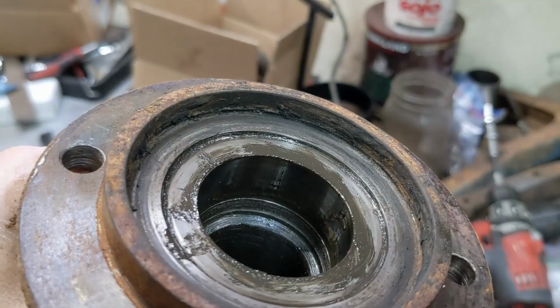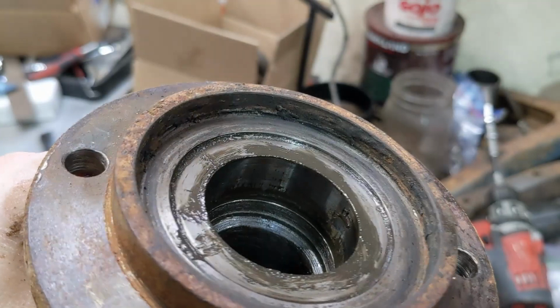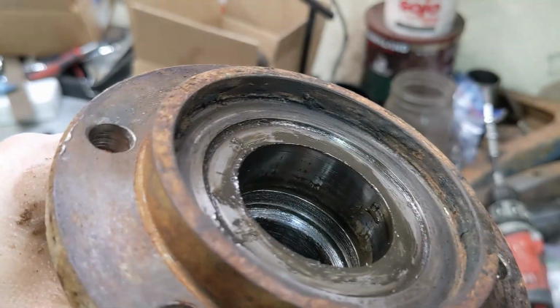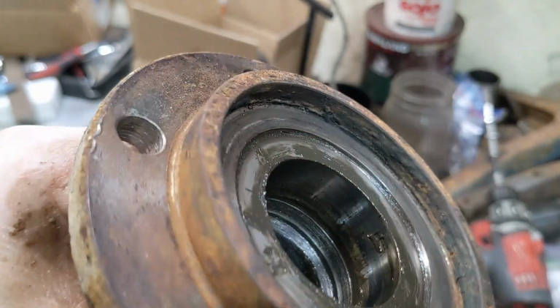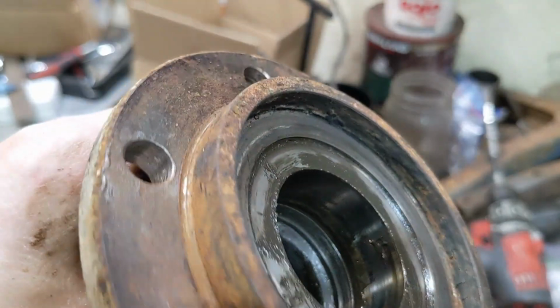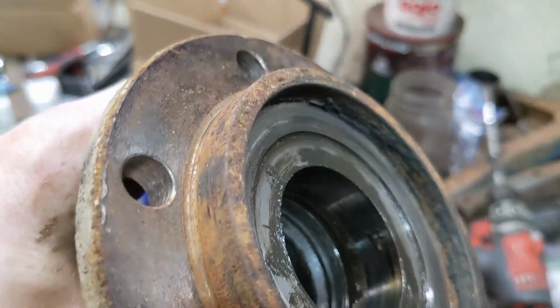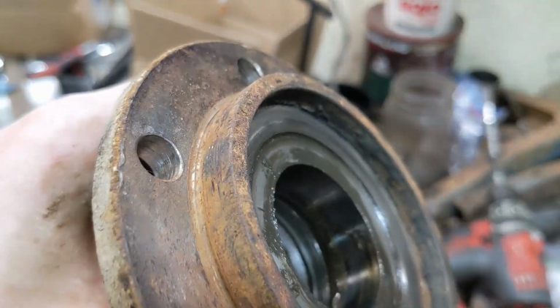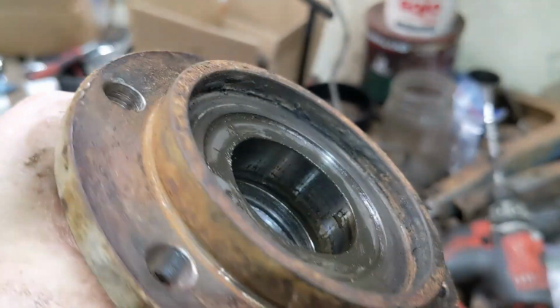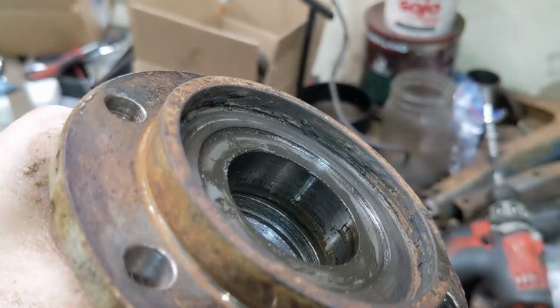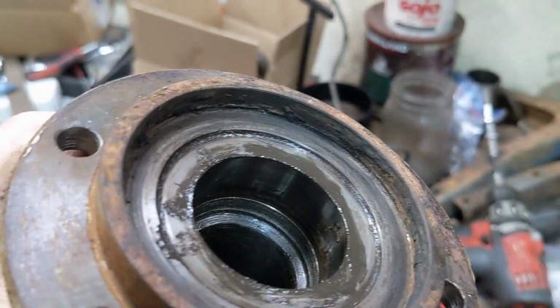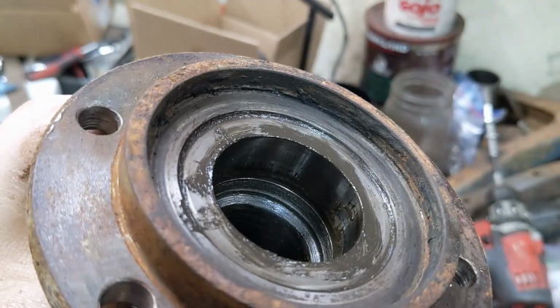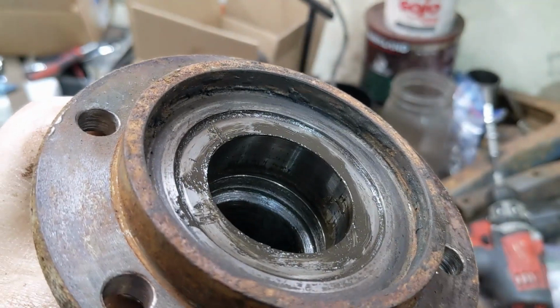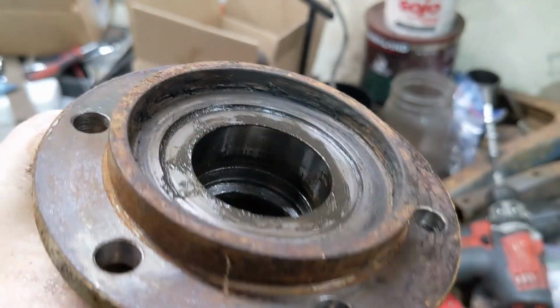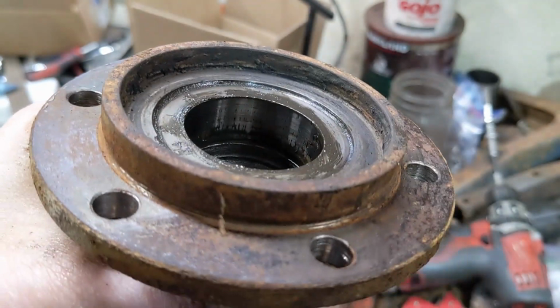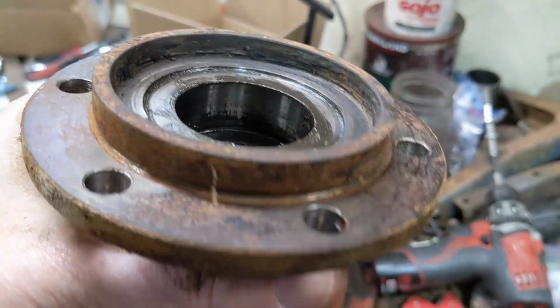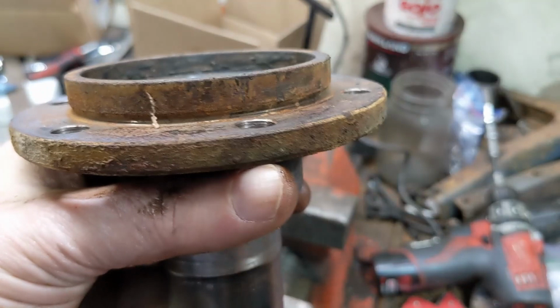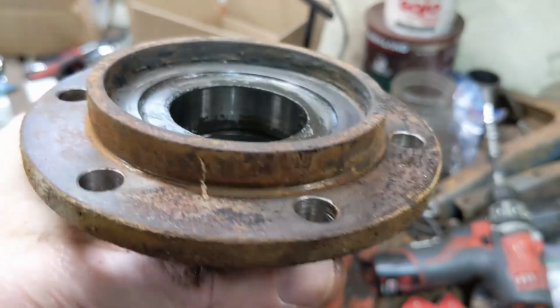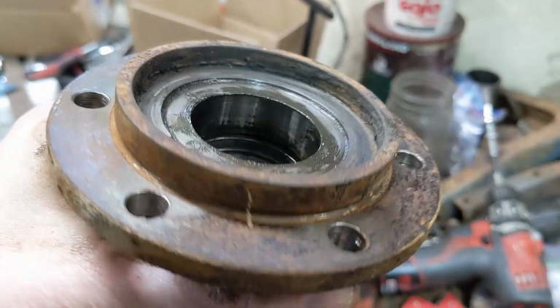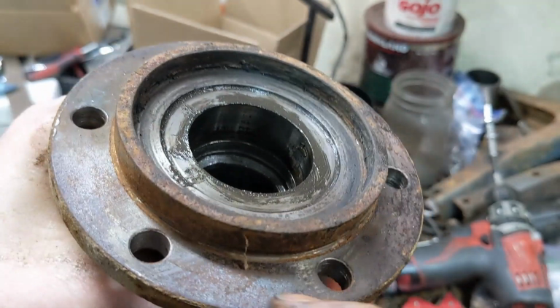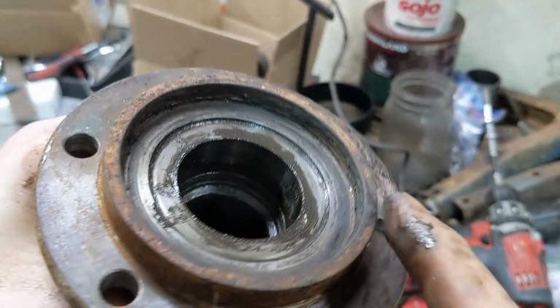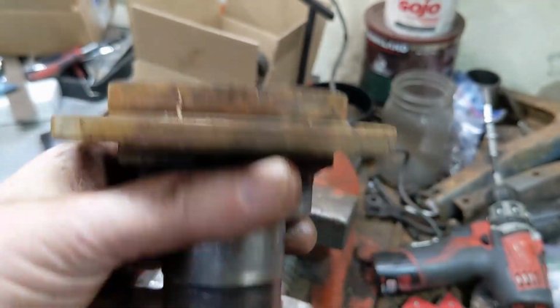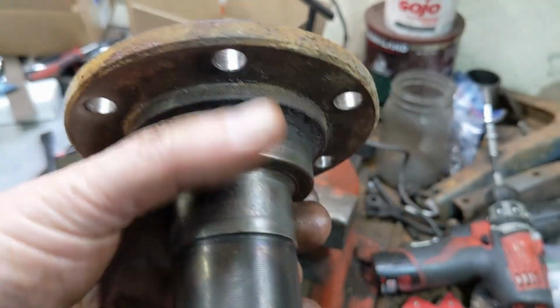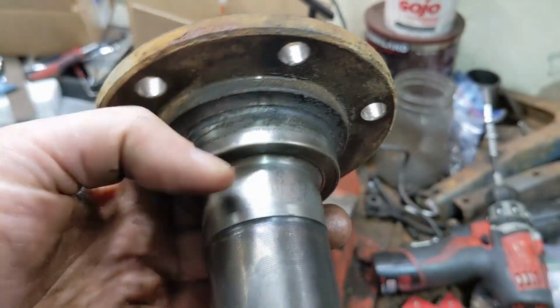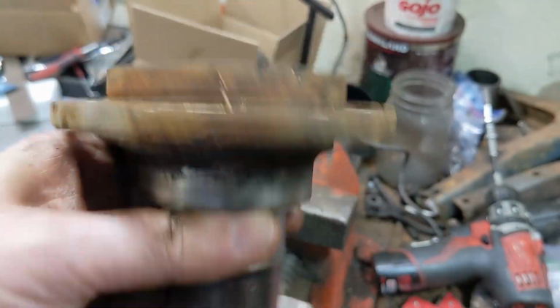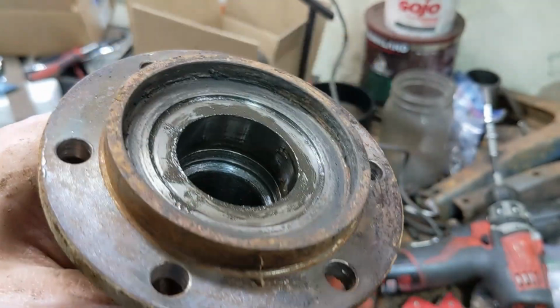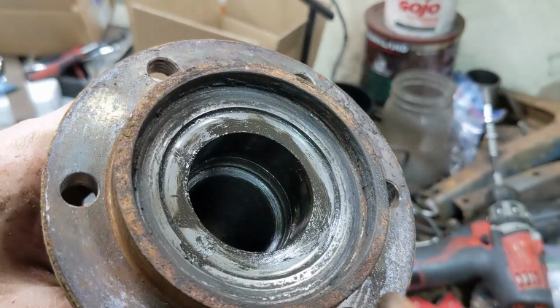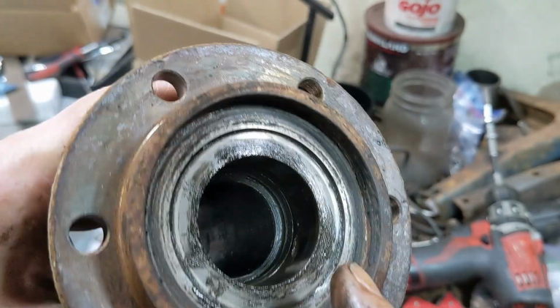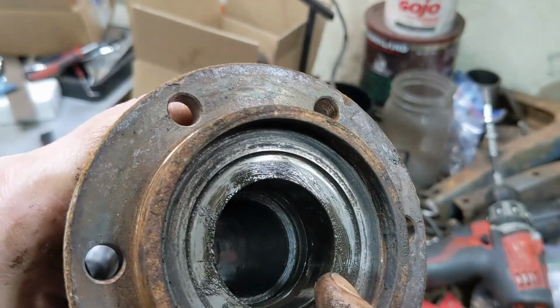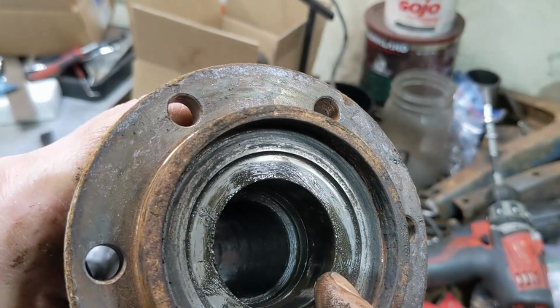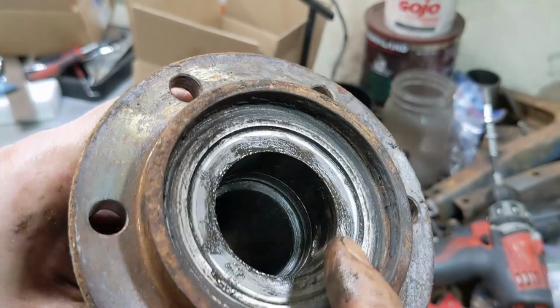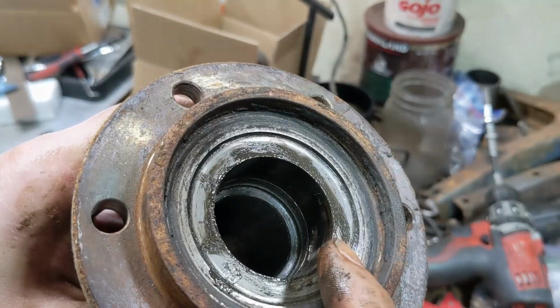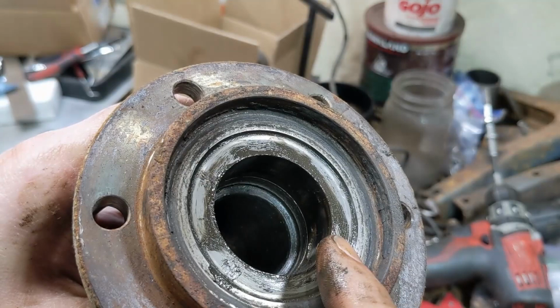This is a three-quarter inch by probably 12 inch chunk of brass. And that's what the bore looks like when you pull it out. I'll take this over to the solvent tank, get it cleaned up, wire brush everything, and then we'll push a new bearing back into it.